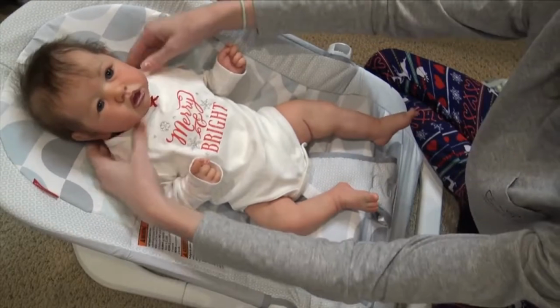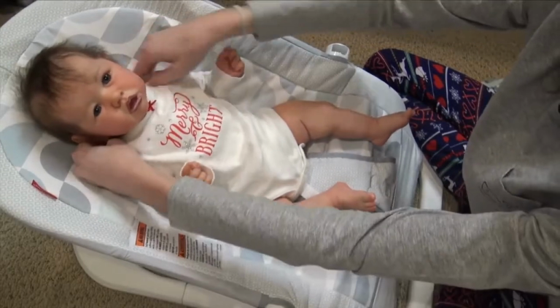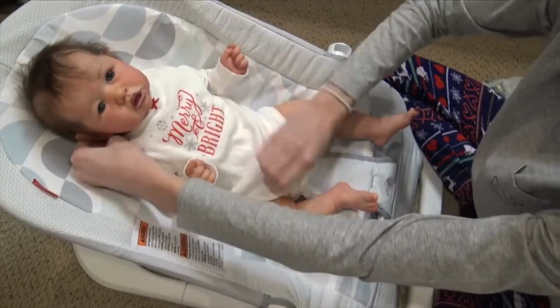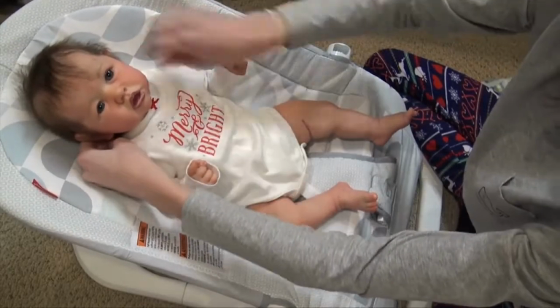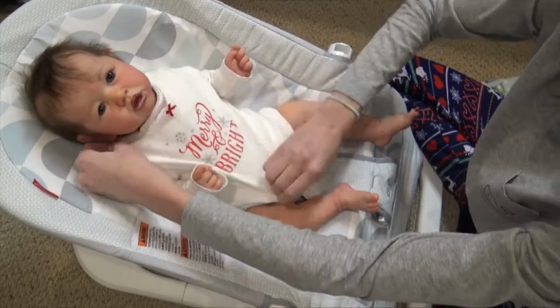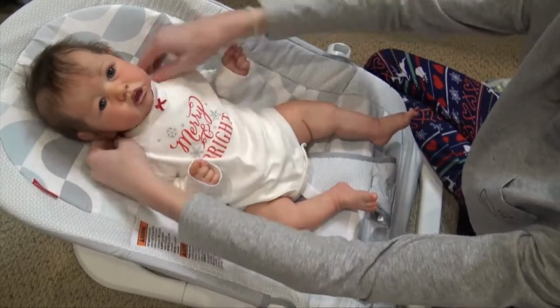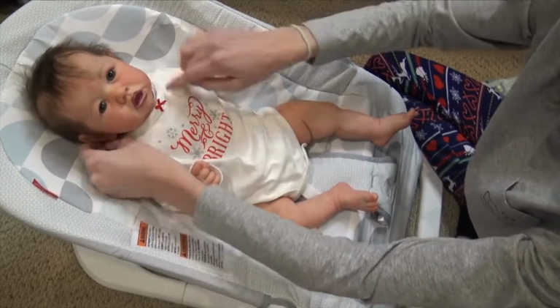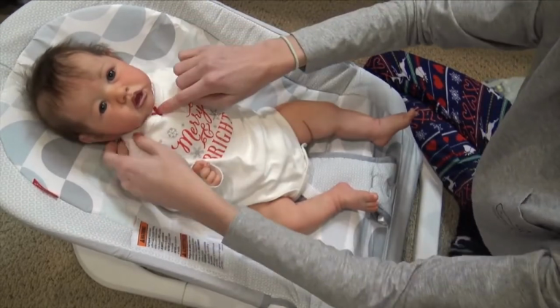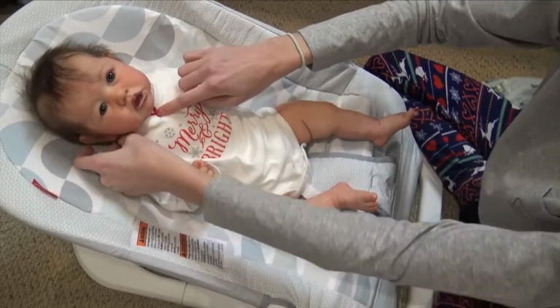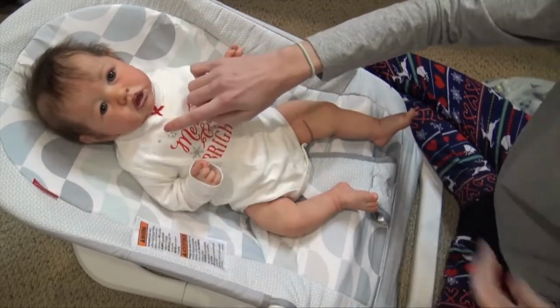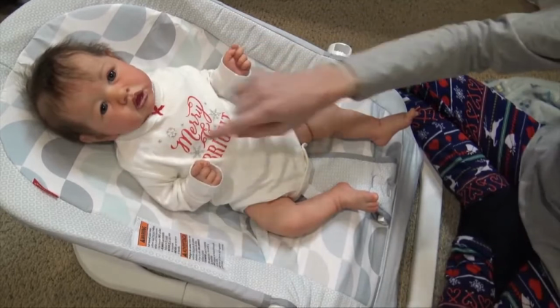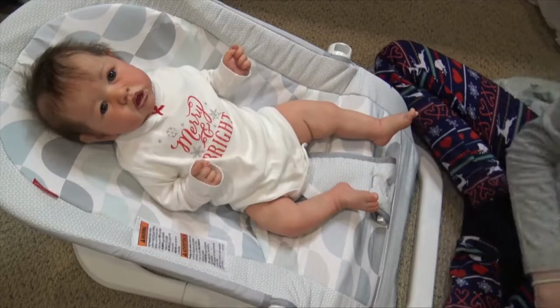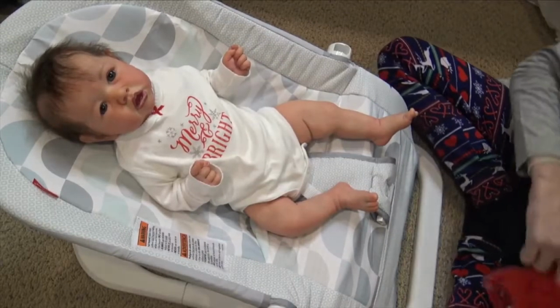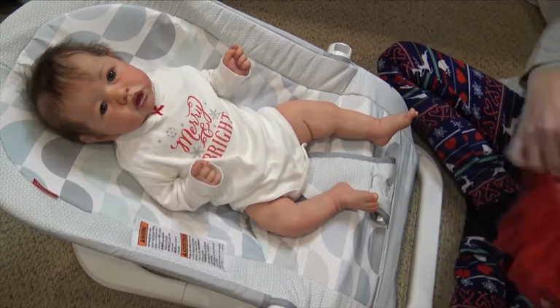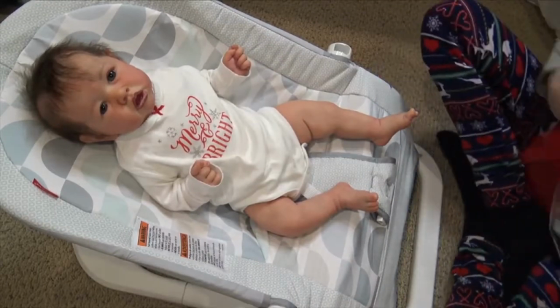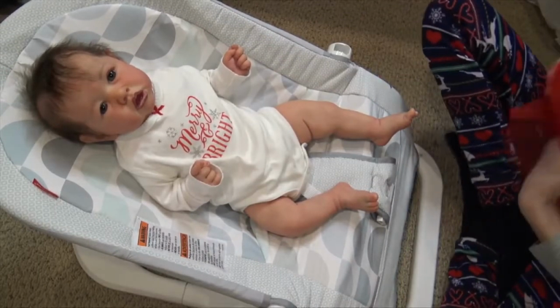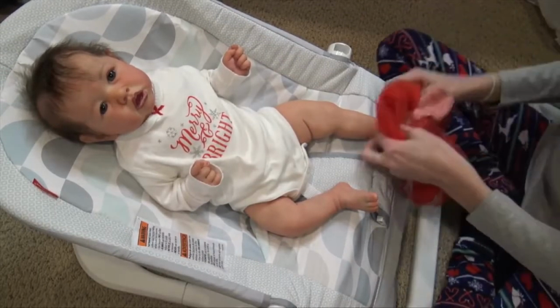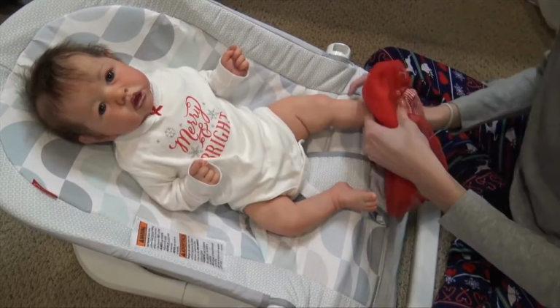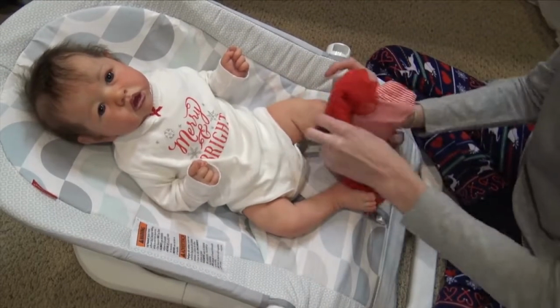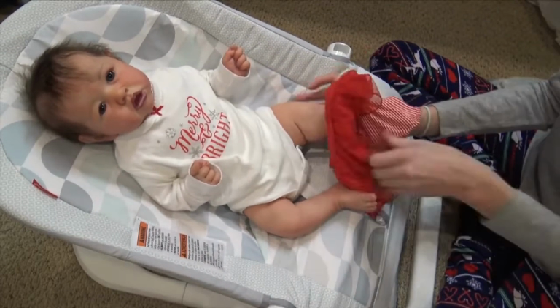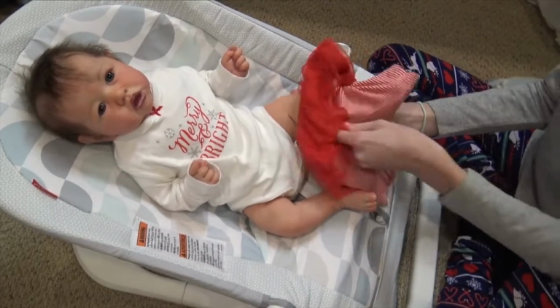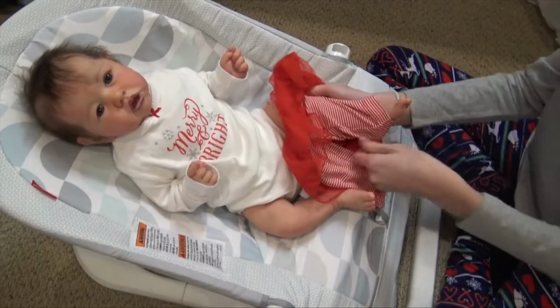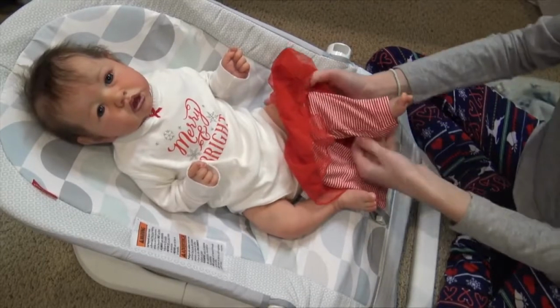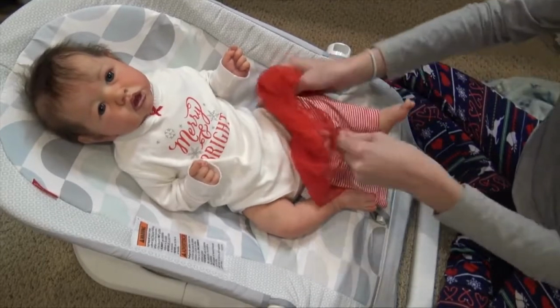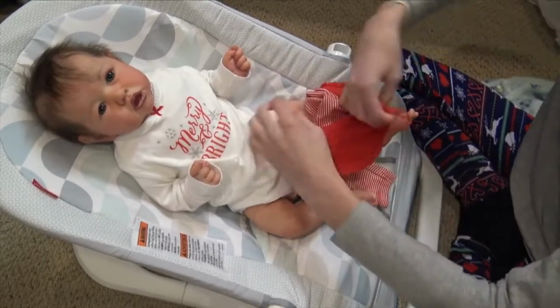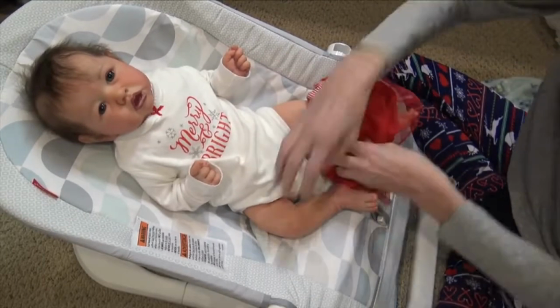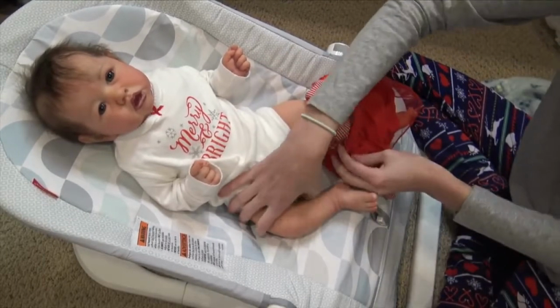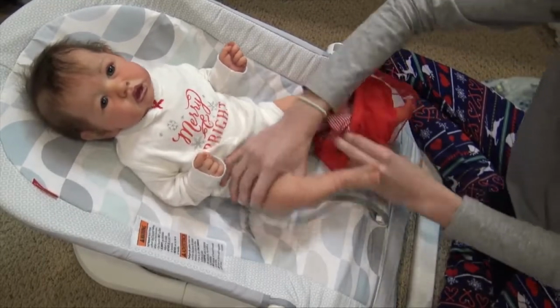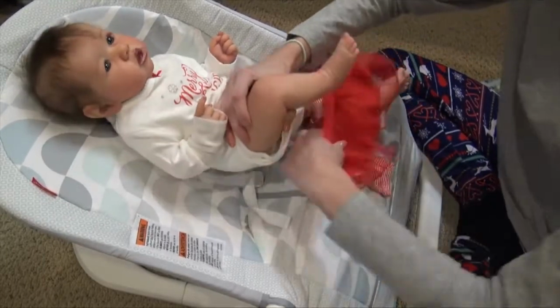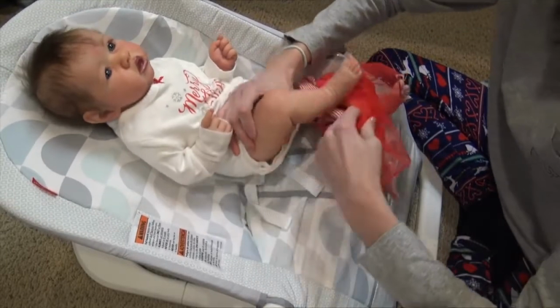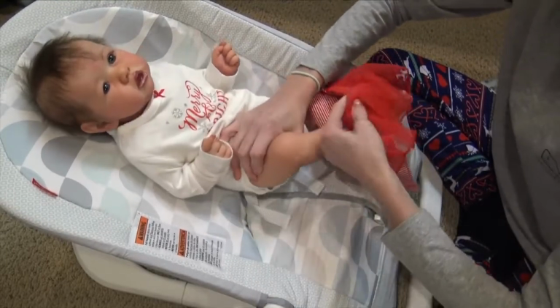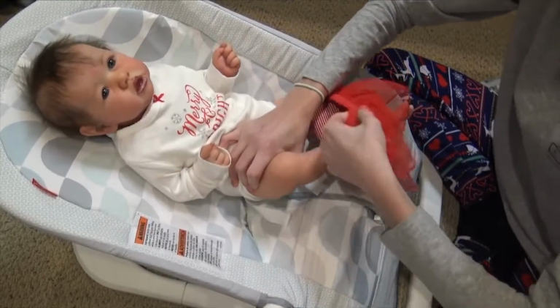There is her onesie — I like that it has a little bow right there. I need a red headband. I don't have any red headbands, and they surprisingly have a lot of red outfits, but I guess it's because they're all Christmas outfits. I just need a ton of Christmas headbands.